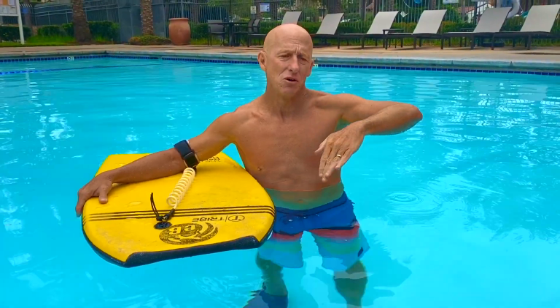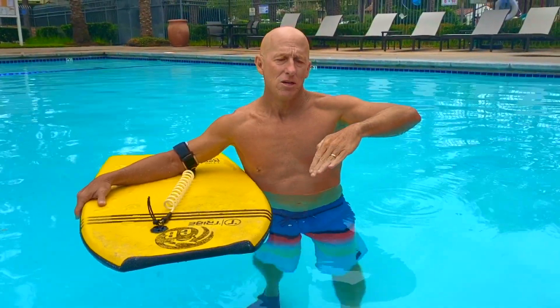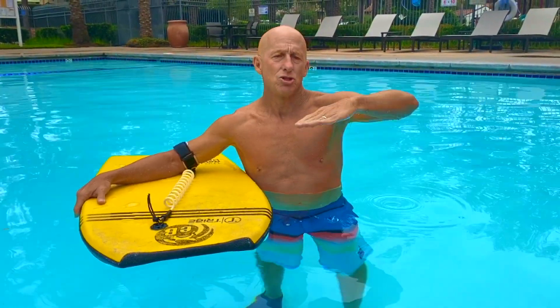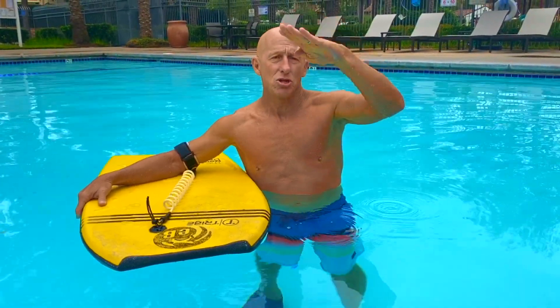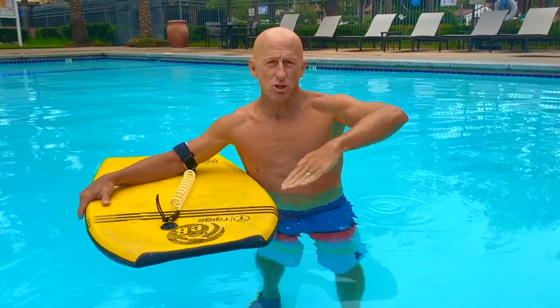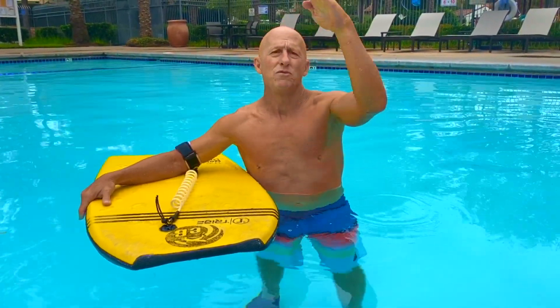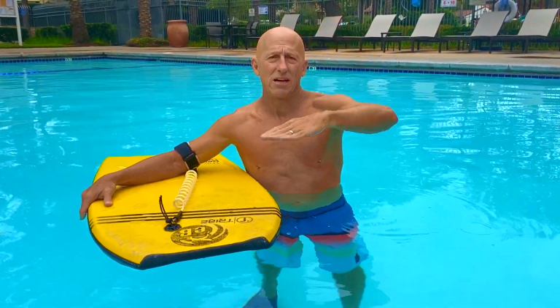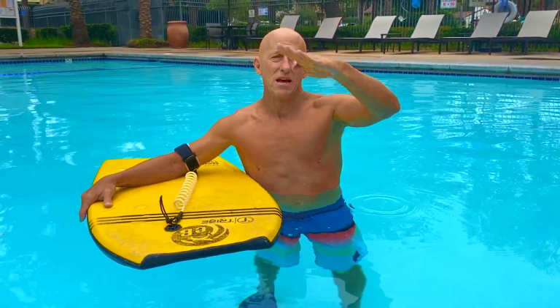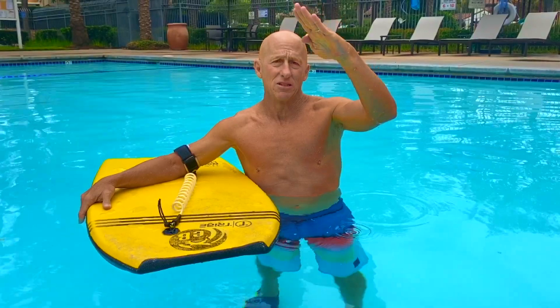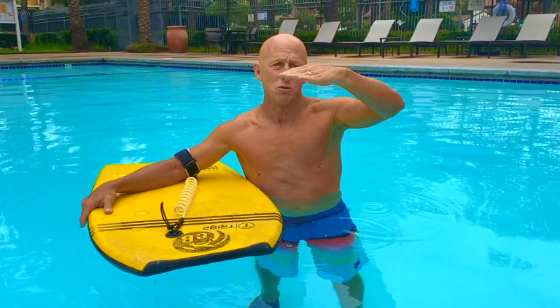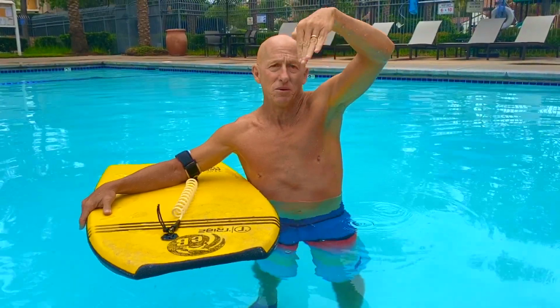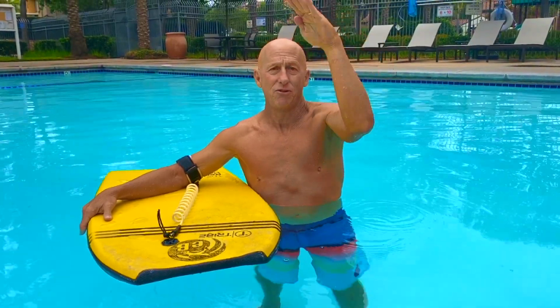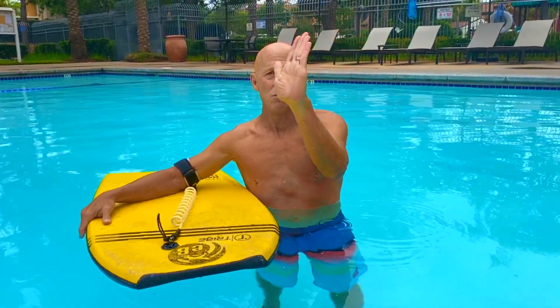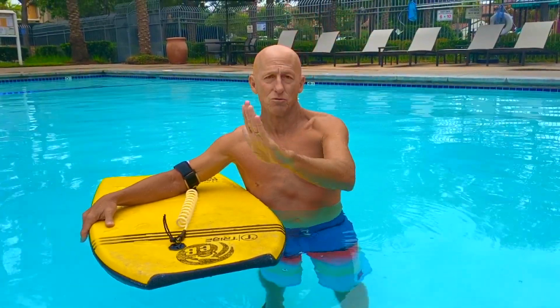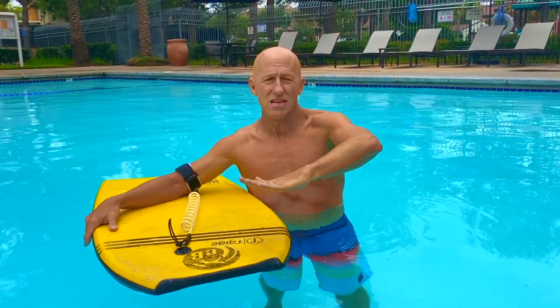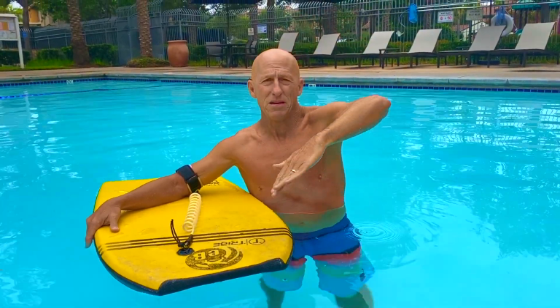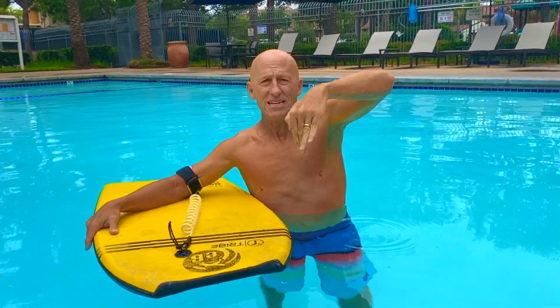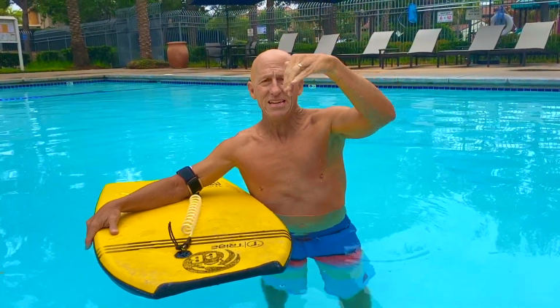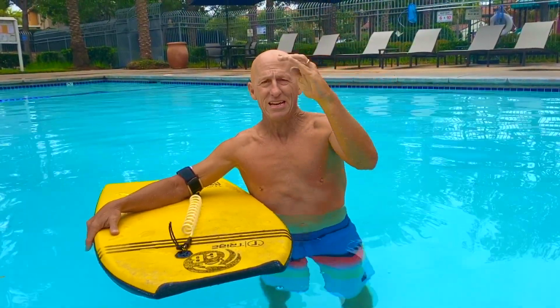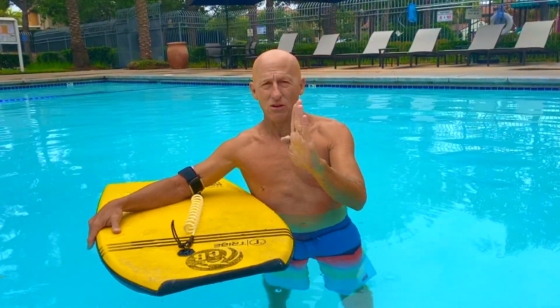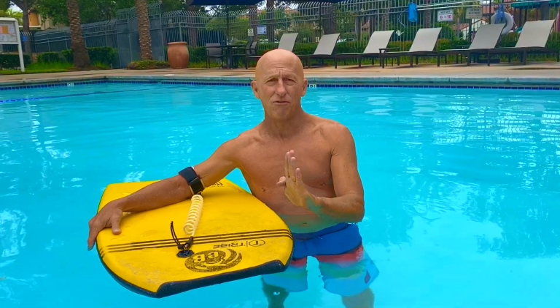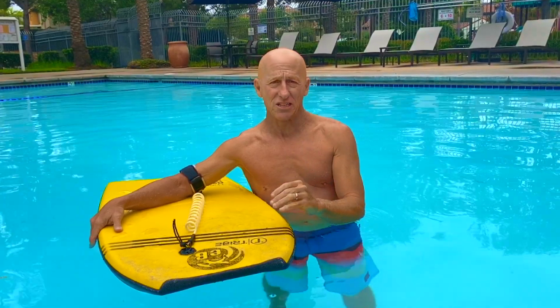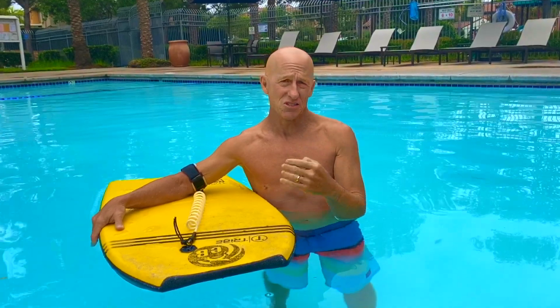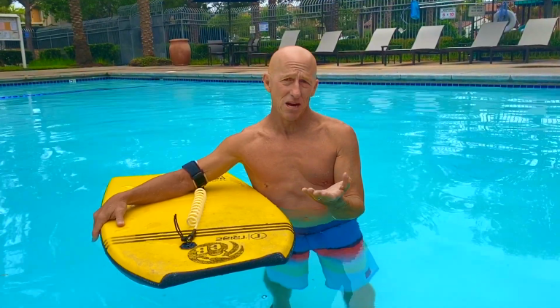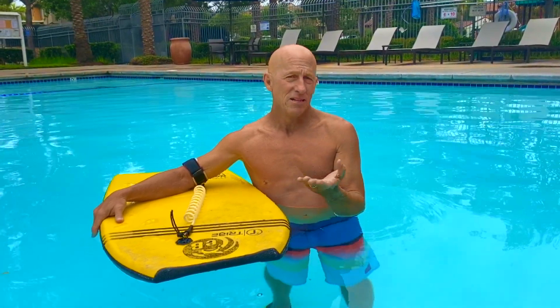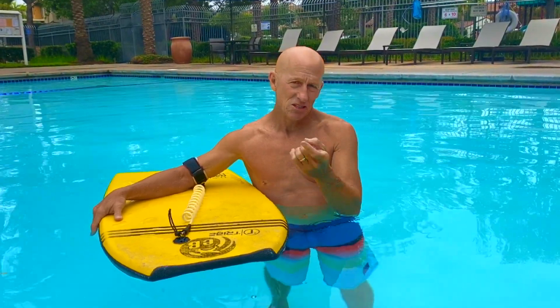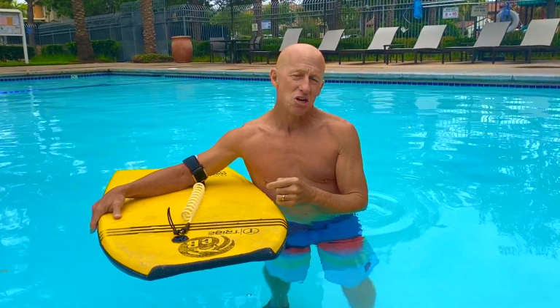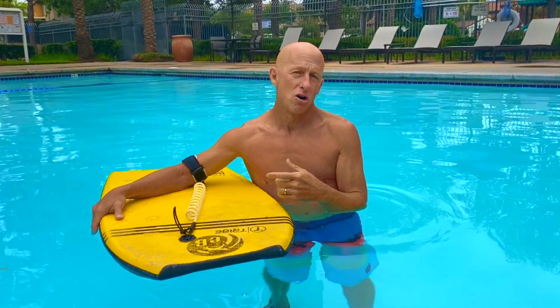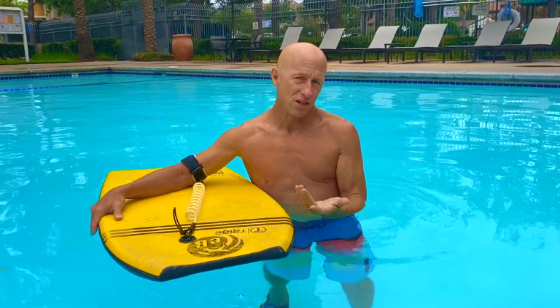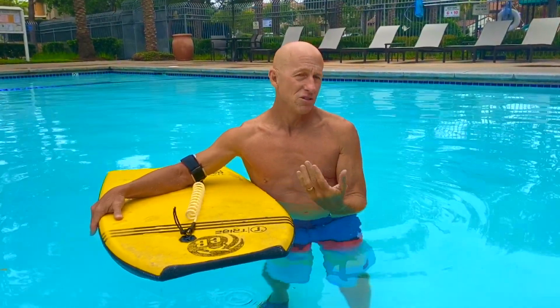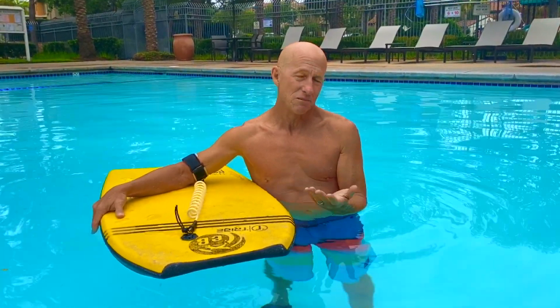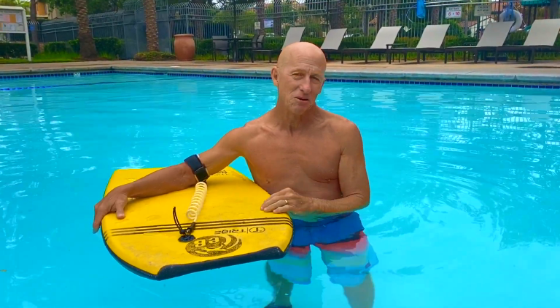You don't want to just move your leg up and down like this — you want it to be a fluid motion with the hip, knee, and ankle all flexing at the same time. Take a look at this underwater video to see what I'm talking about.